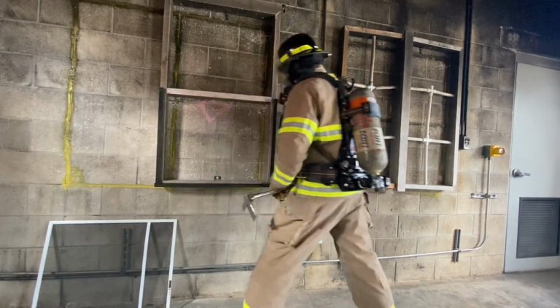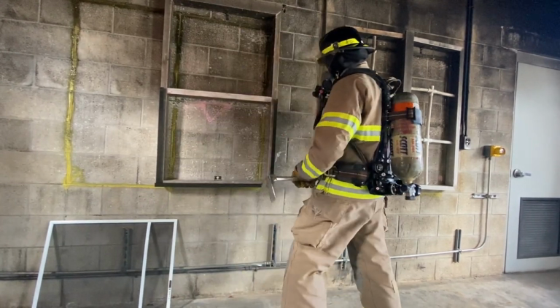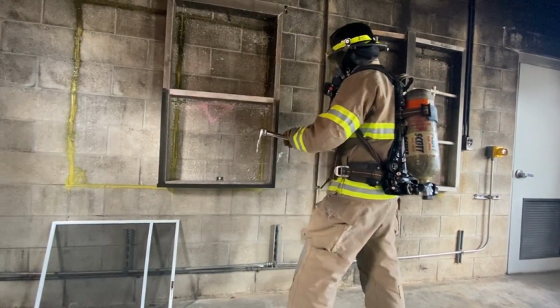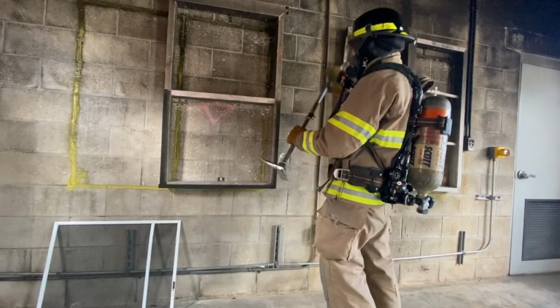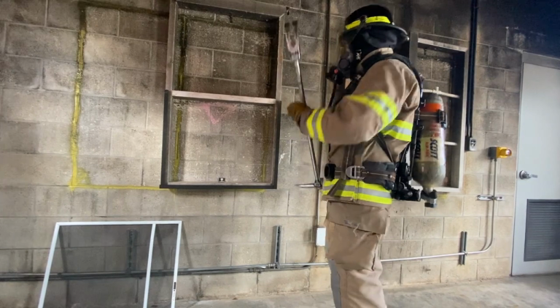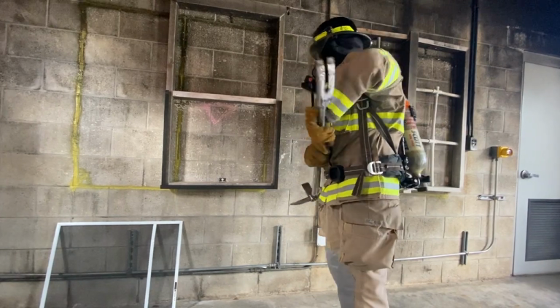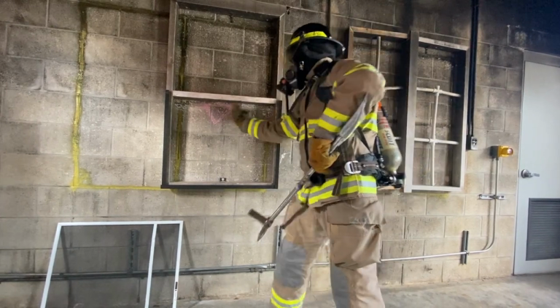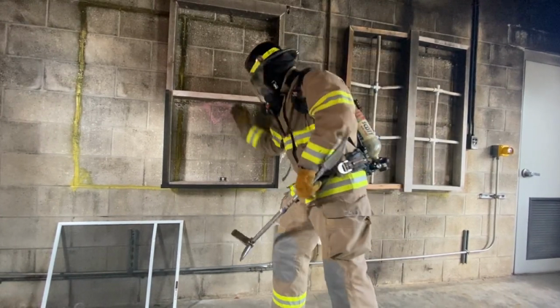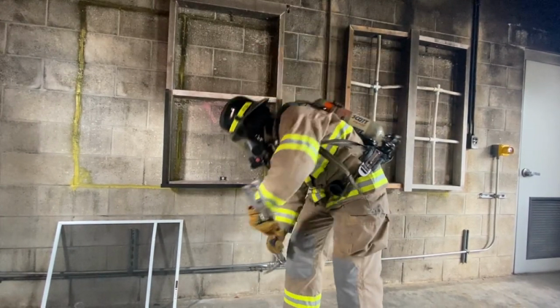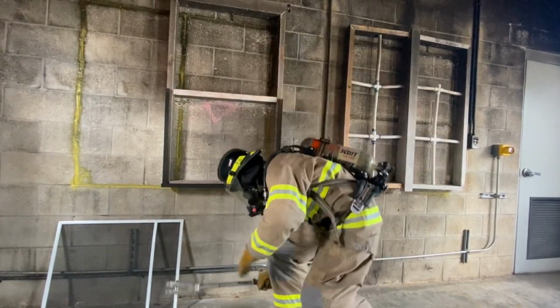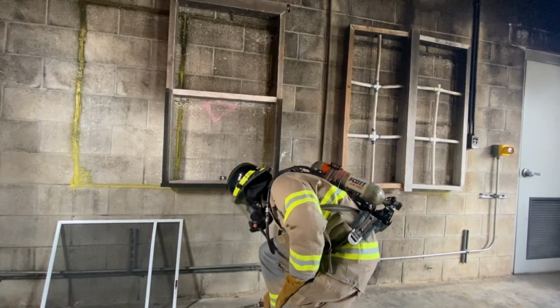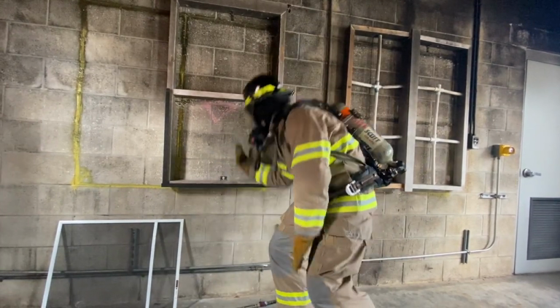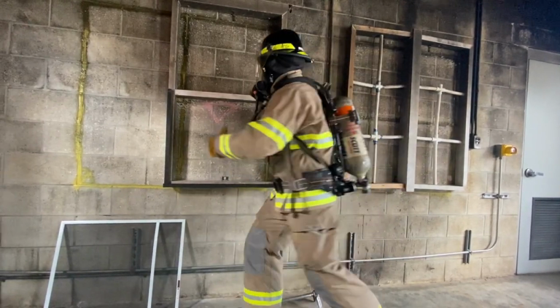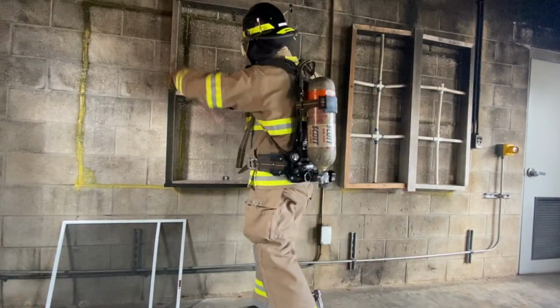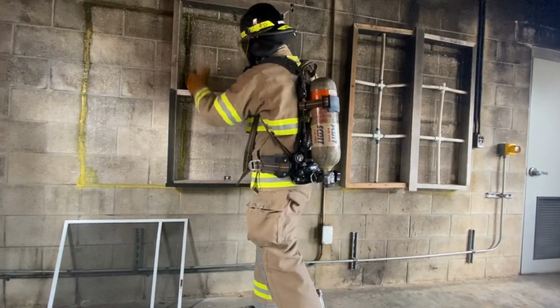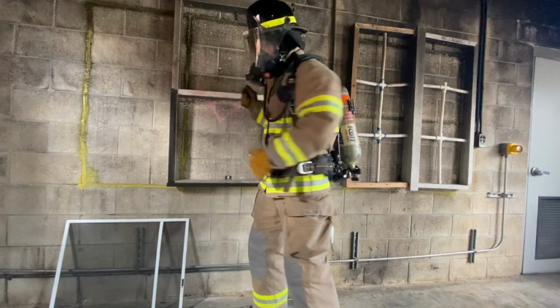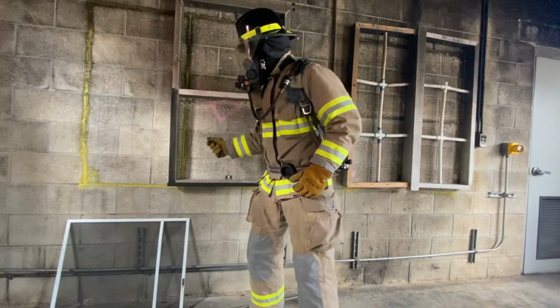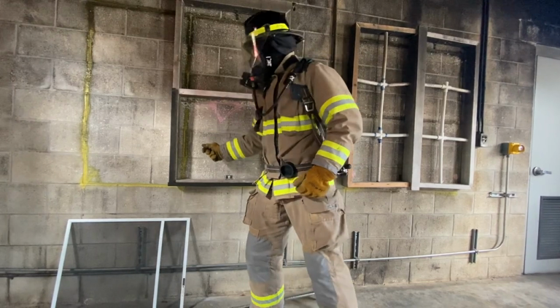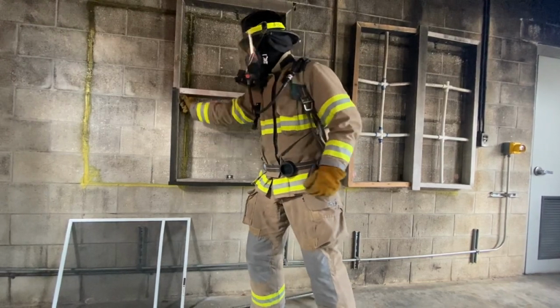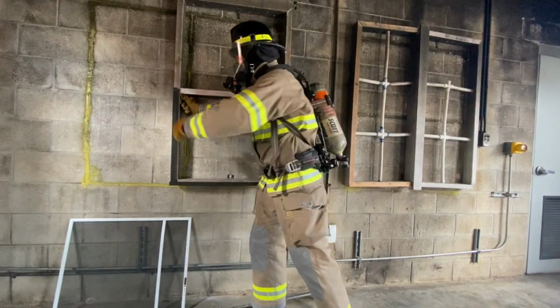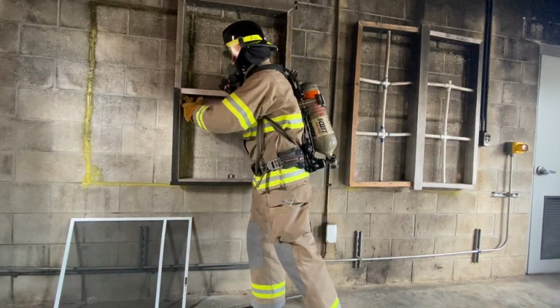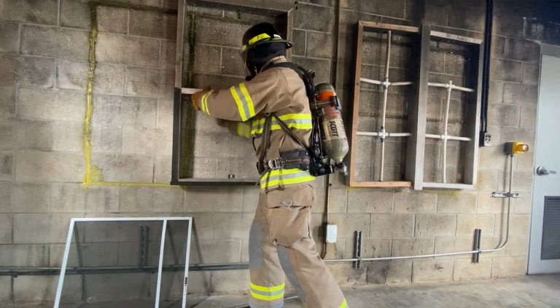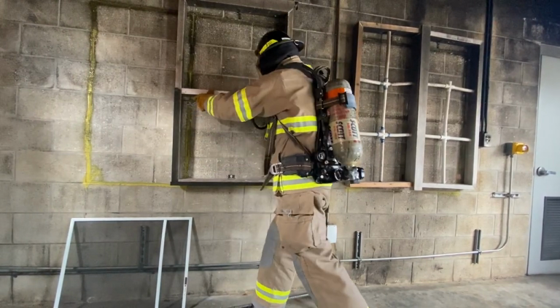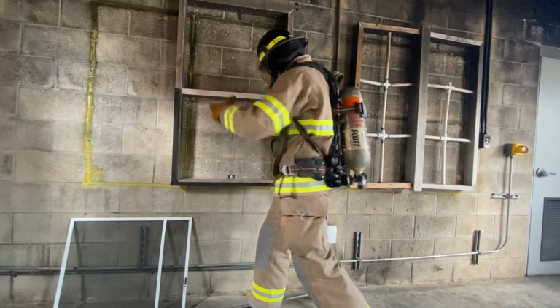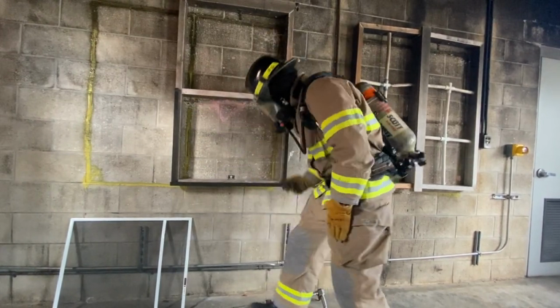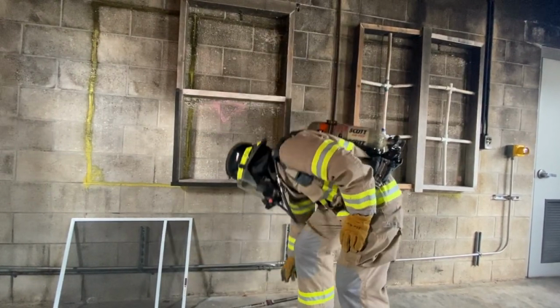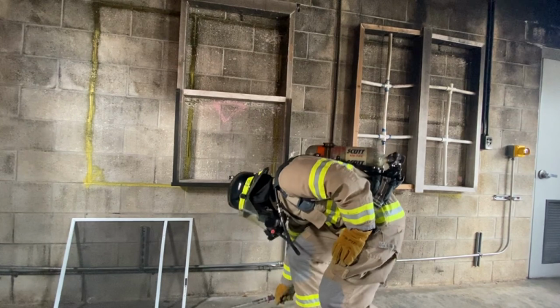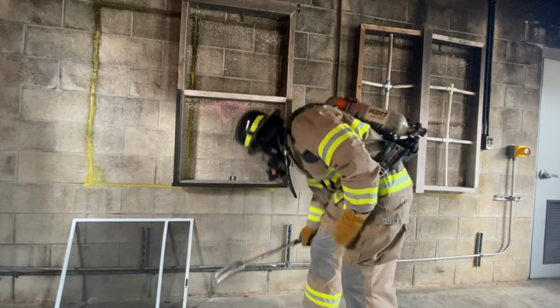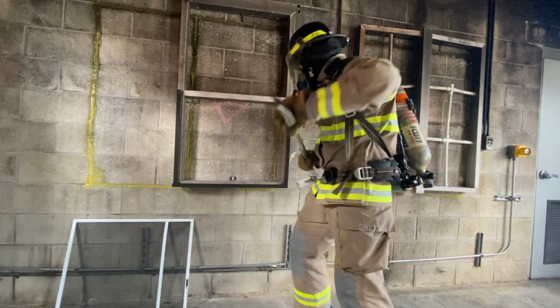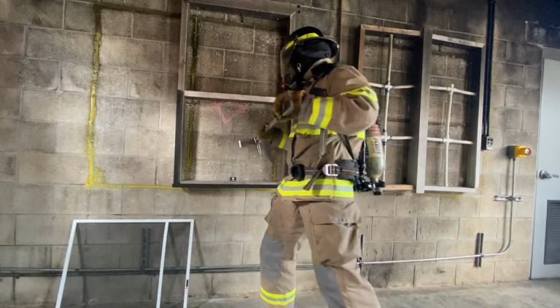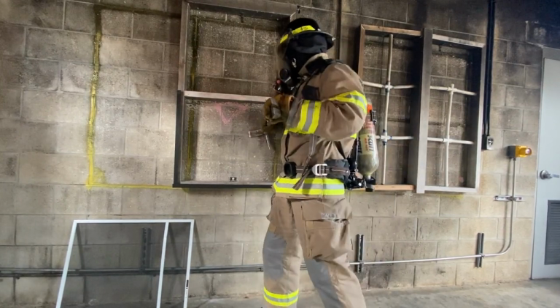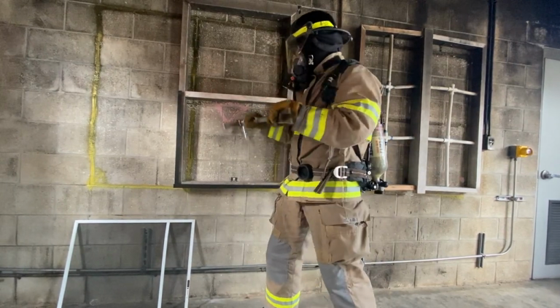Unlock the window and slide the lower sash upward. If necessary, use a wedge to effectively block and keep the window sash open so it will not close. Remove any obstructions around the window and sweep inside the floor.